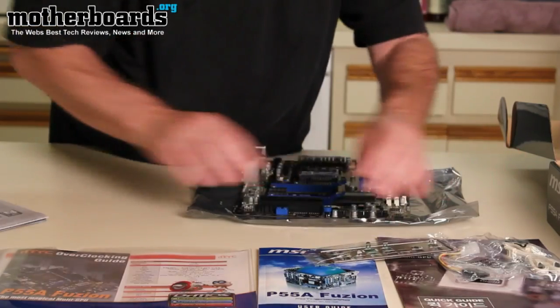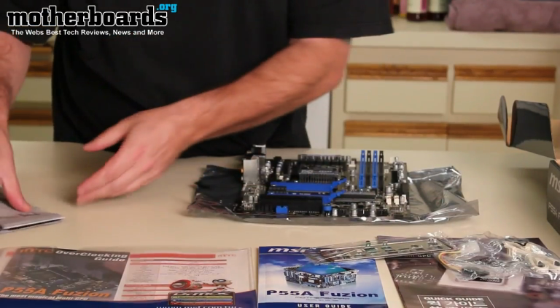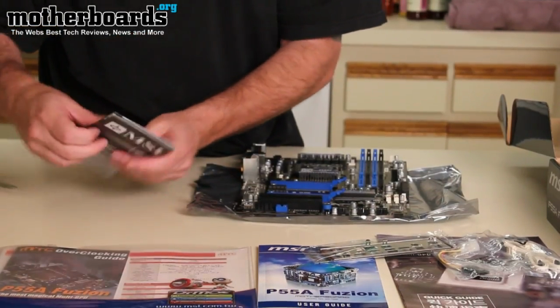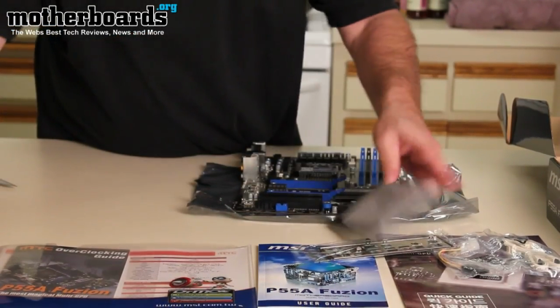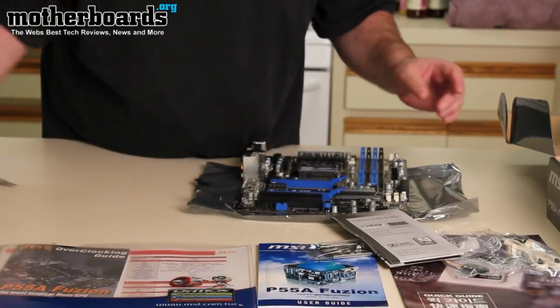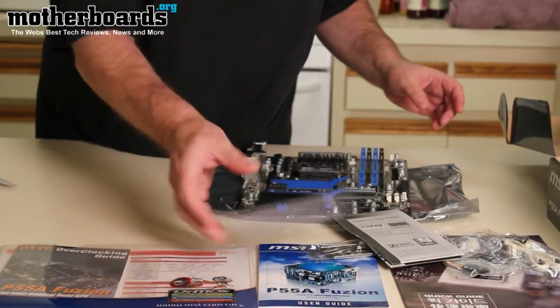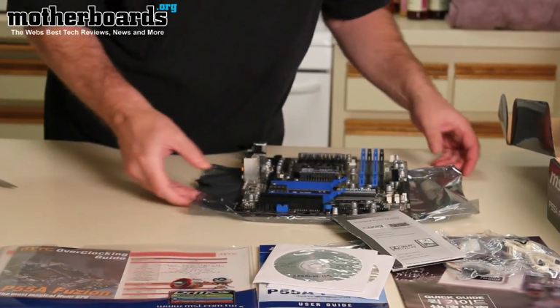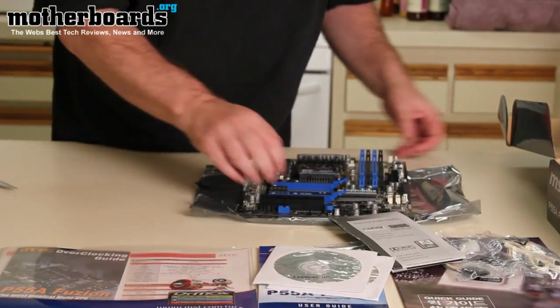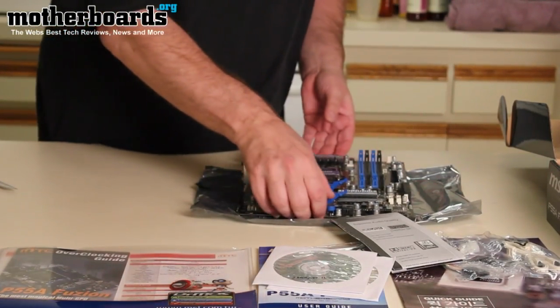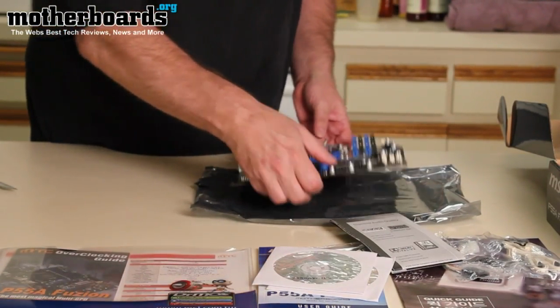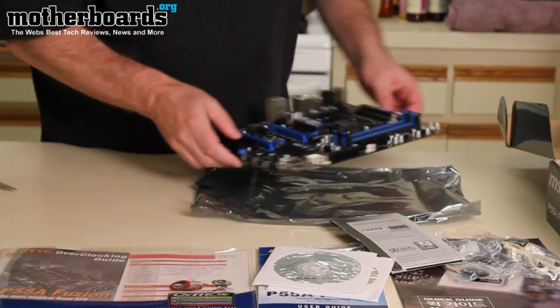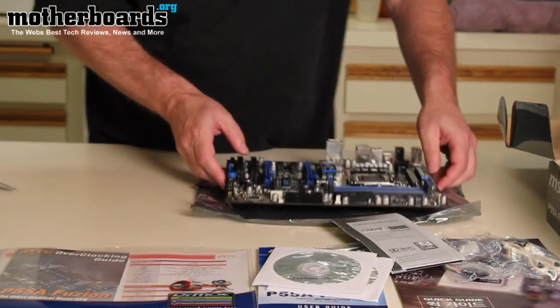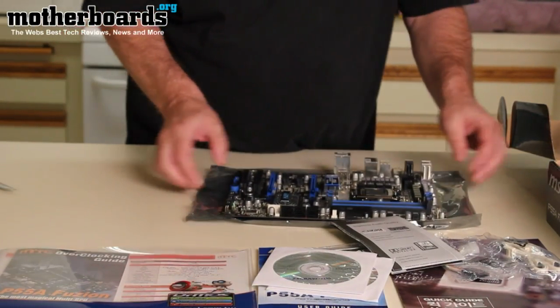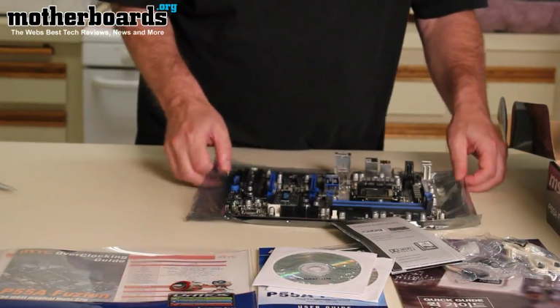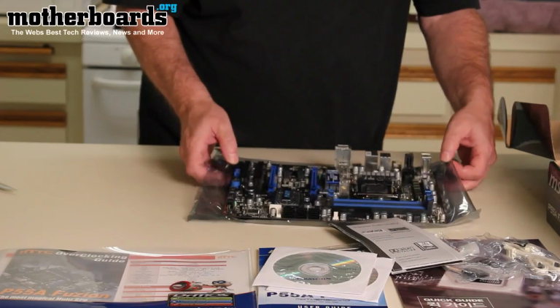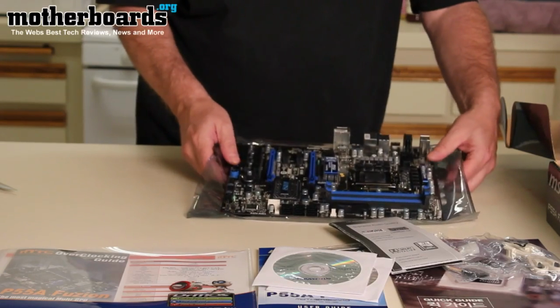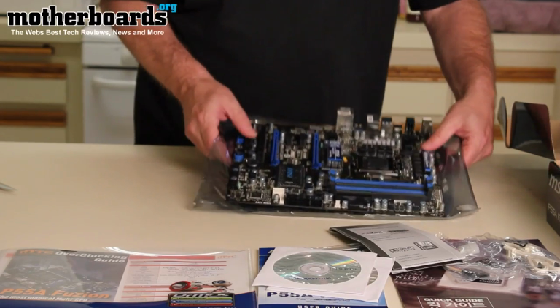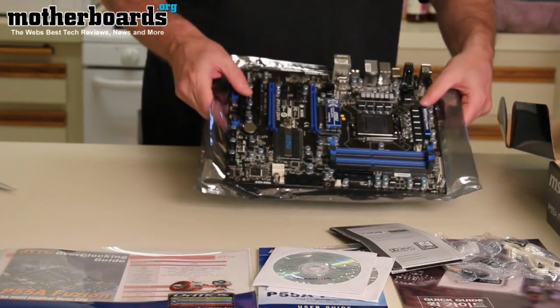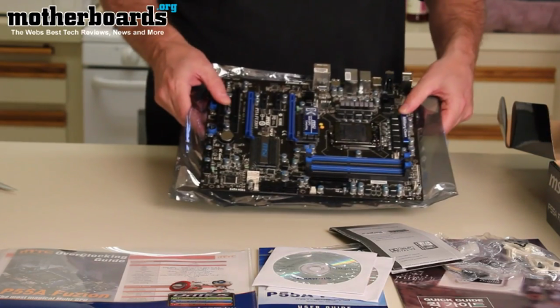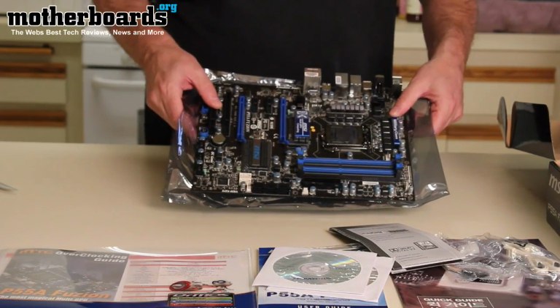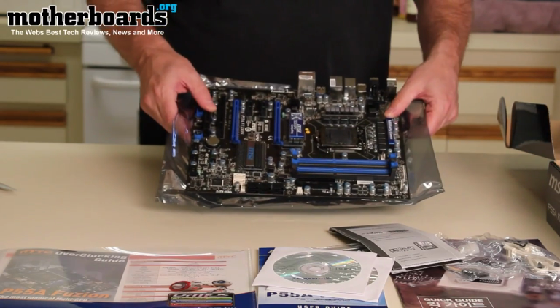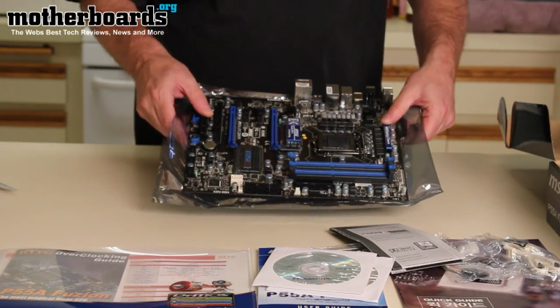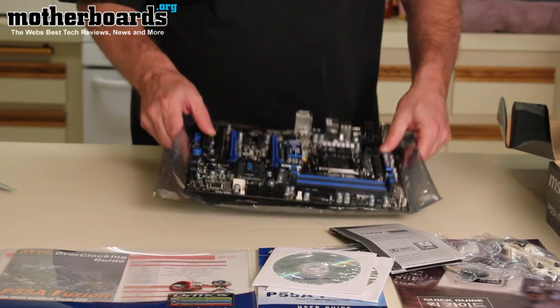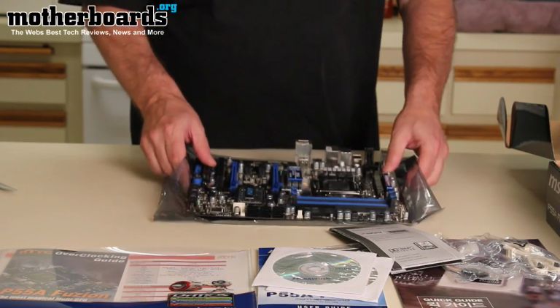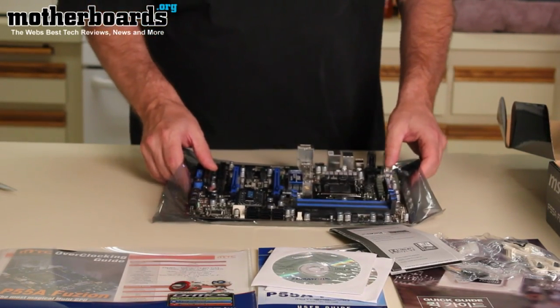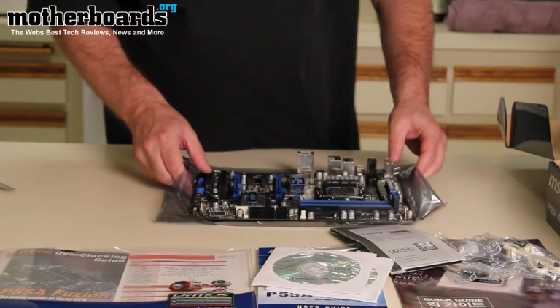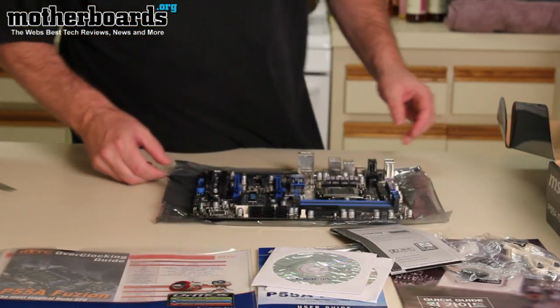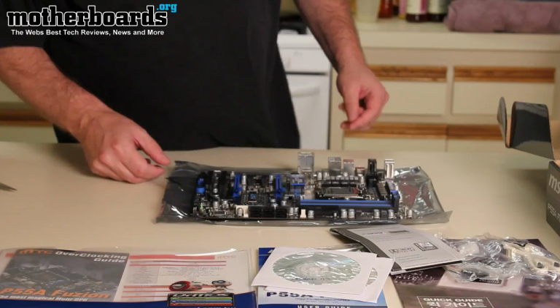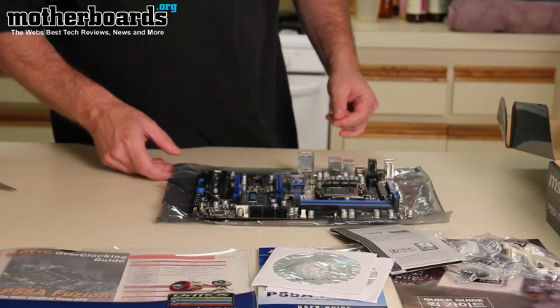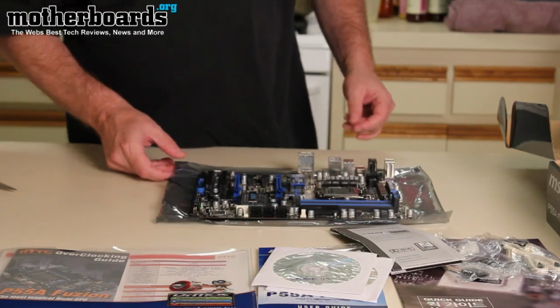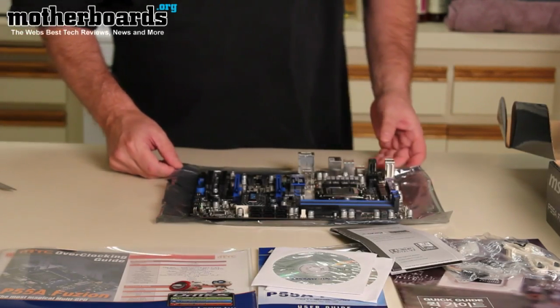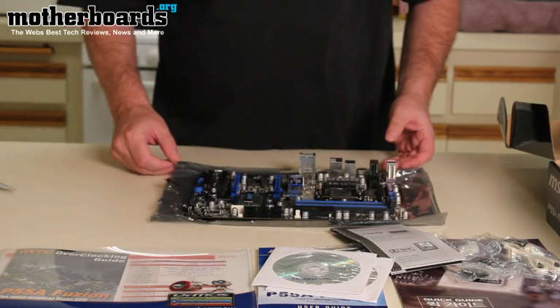So all in all, a pretty nice package — you get a lot of stuff, and if the motherboard is broken, you actually have somebody you can call up and complain to, because they said they tested your board. So this has been the unboxing of the new P55A Fusion board from MSI. Thanks for watching.